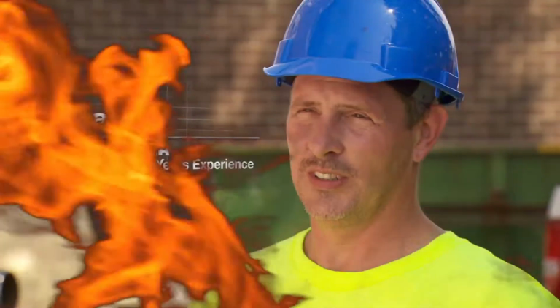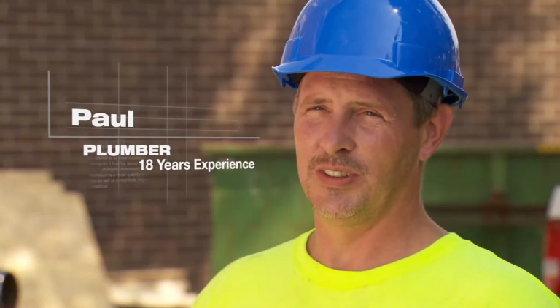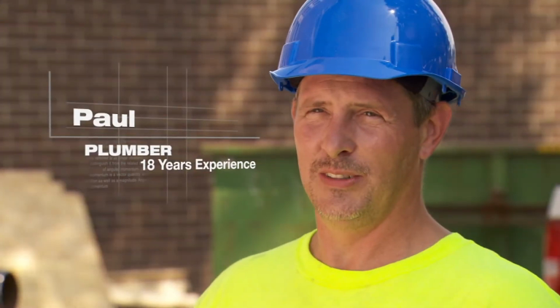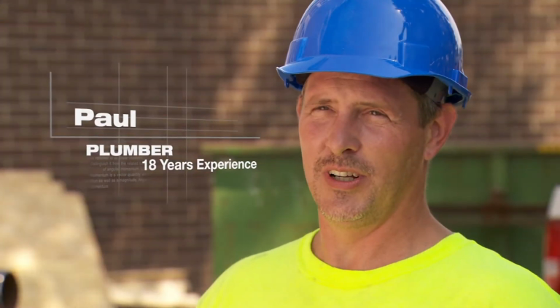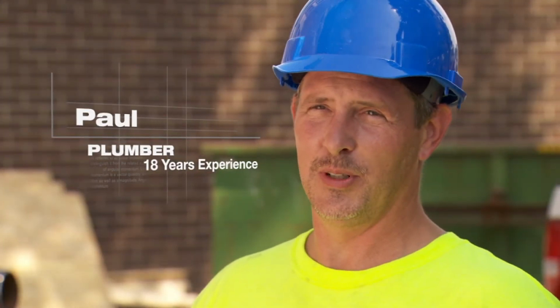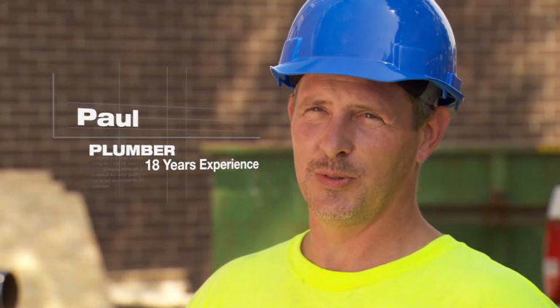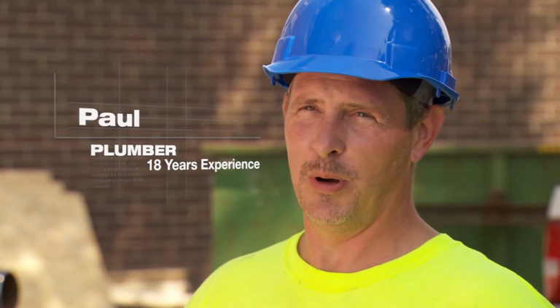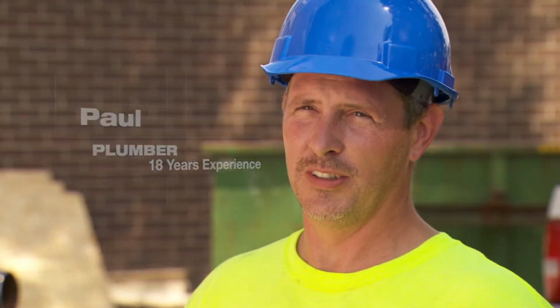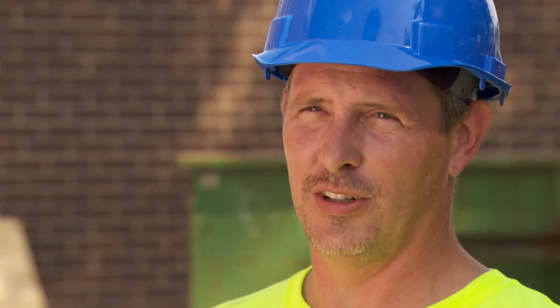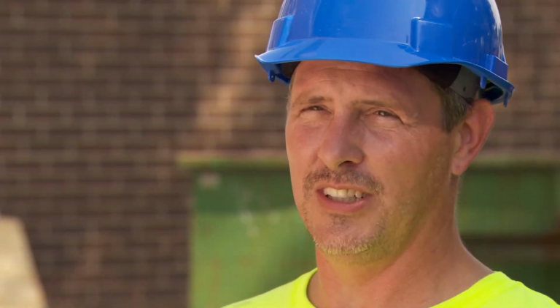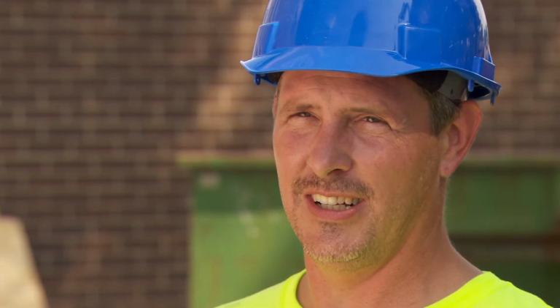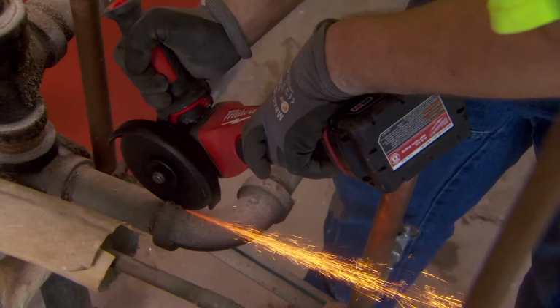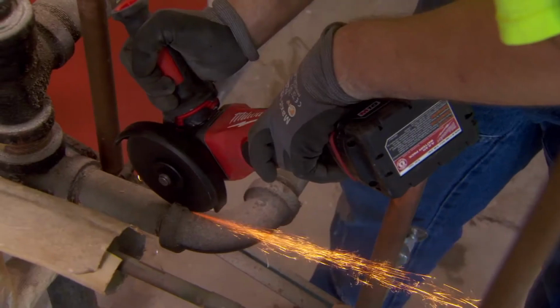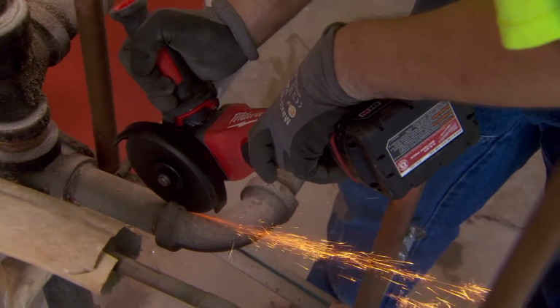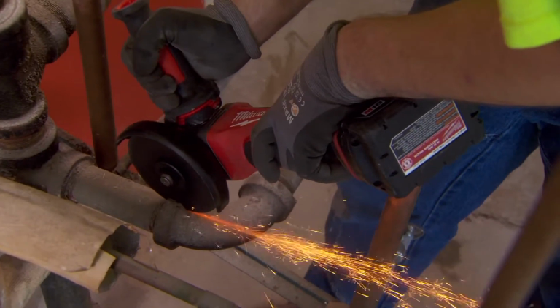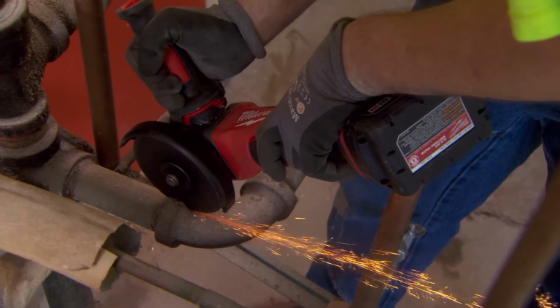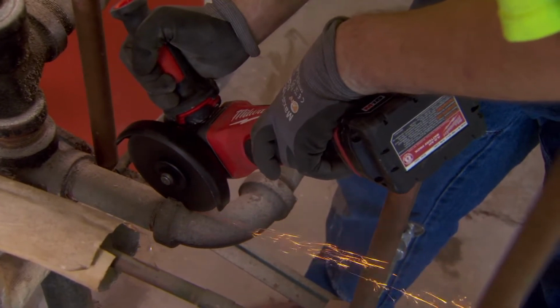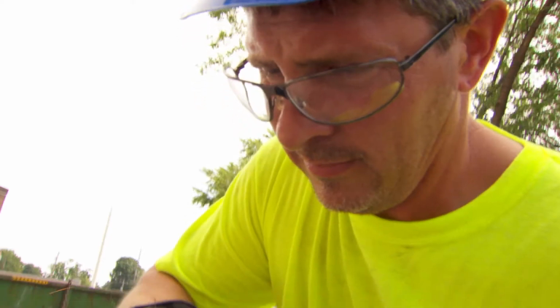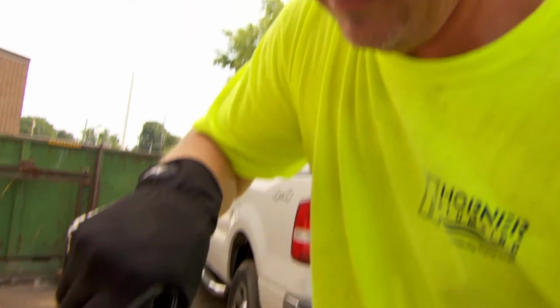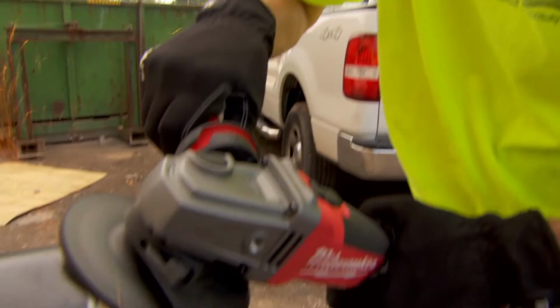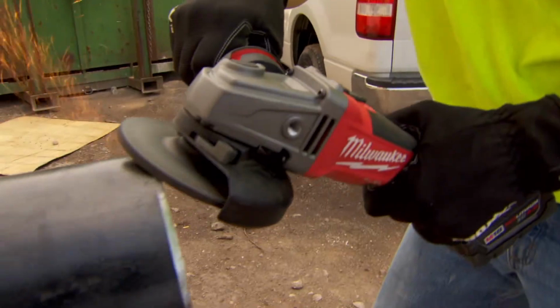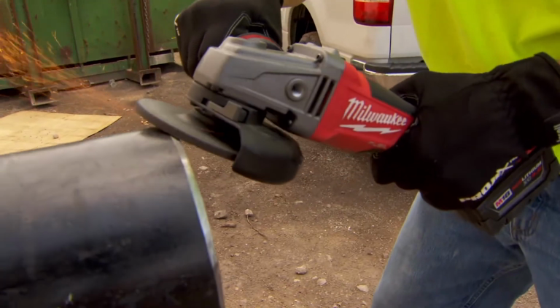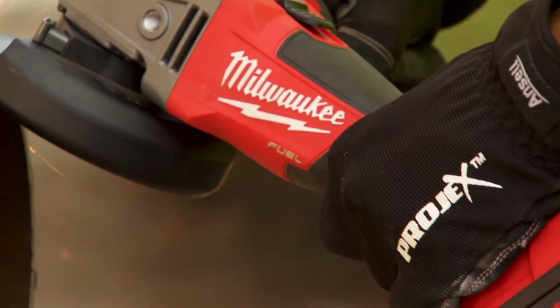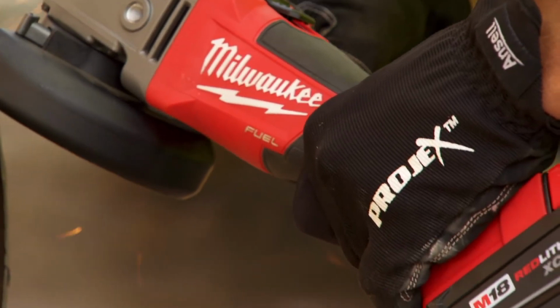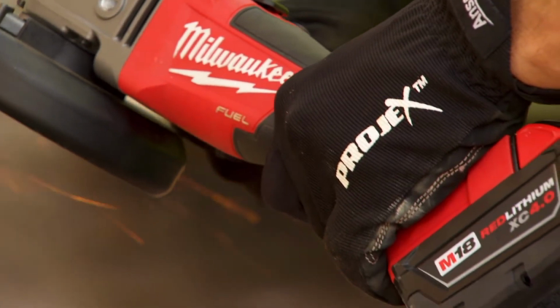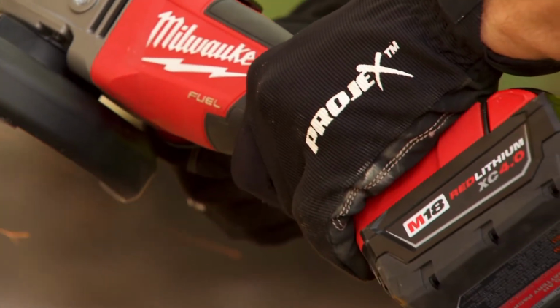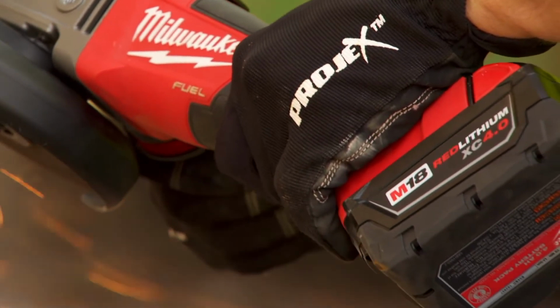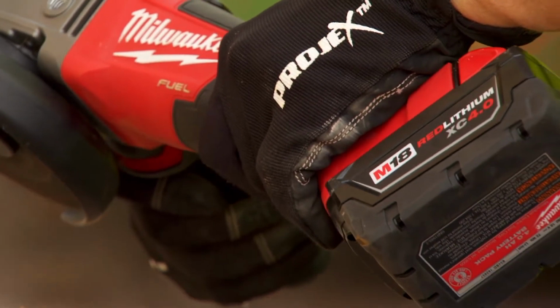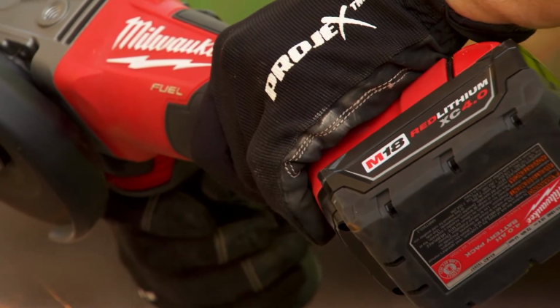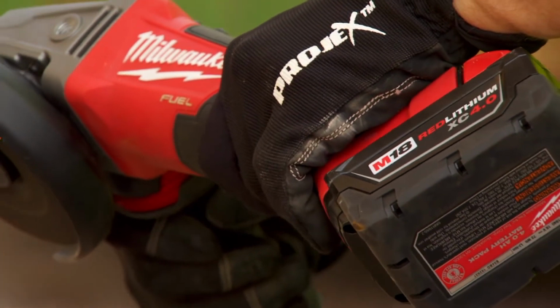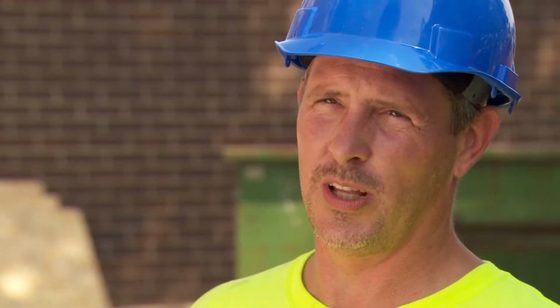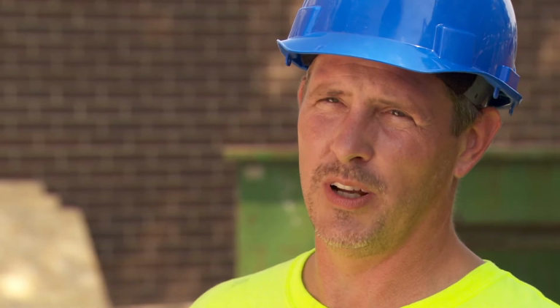When I started using an M18 Fuel grinder, I was very impressed with the power and the longevity that it had. We use it quite often for cutting steel and for grinding steel, facing for welding prep, and the versatility of having no cord to hang up on just made it work that much better.